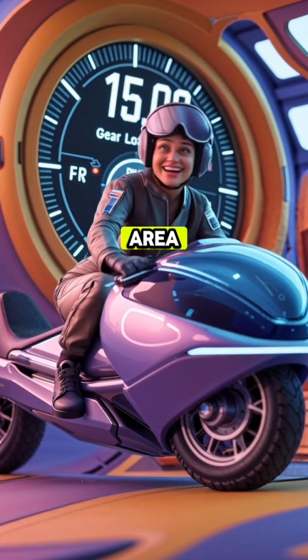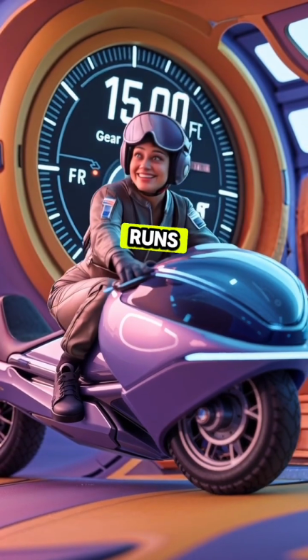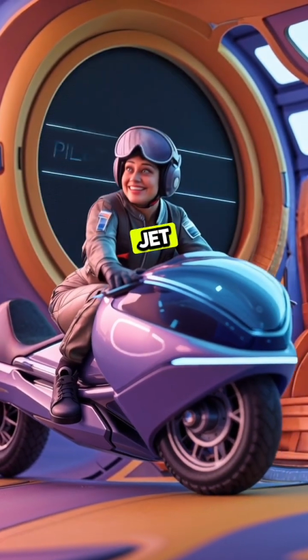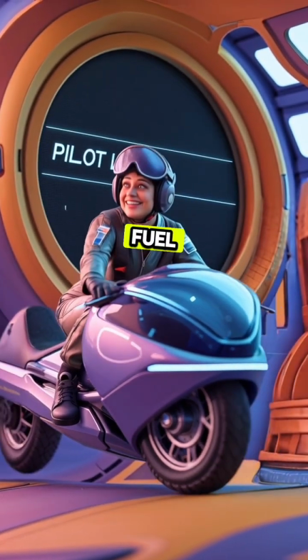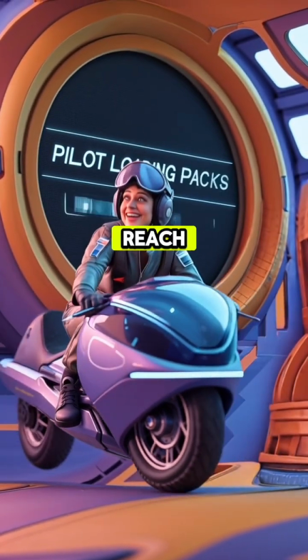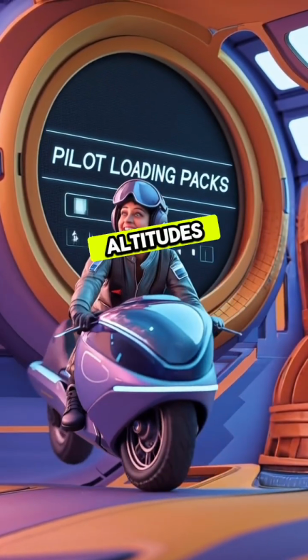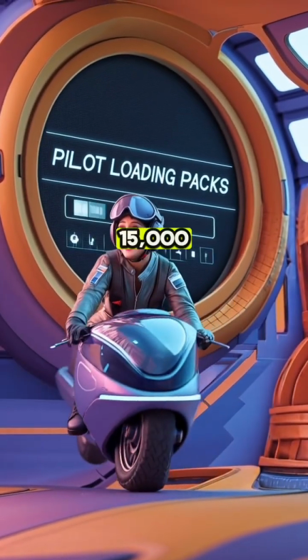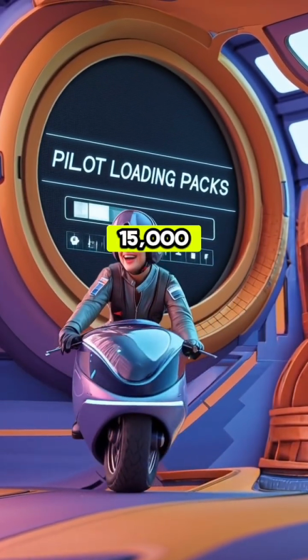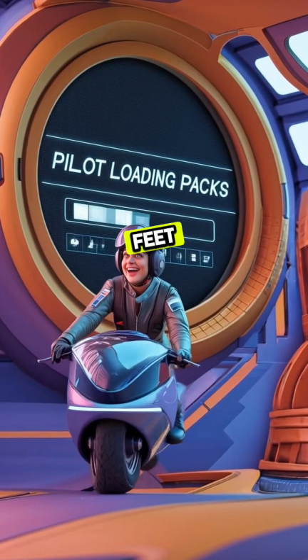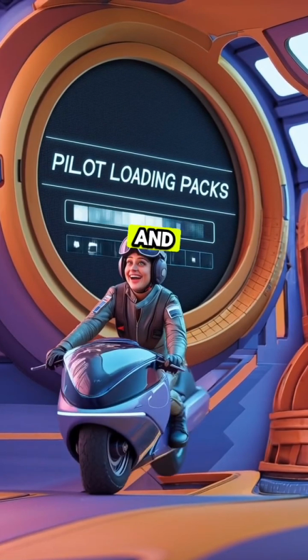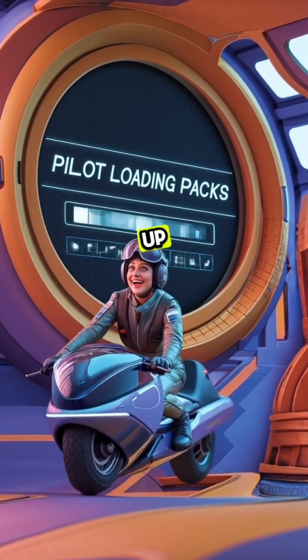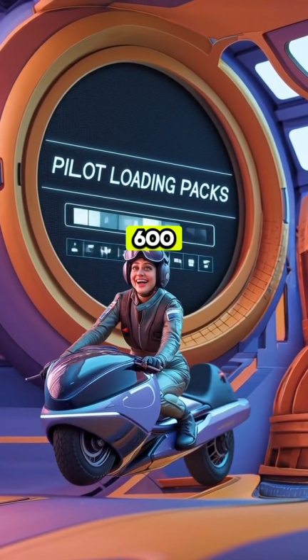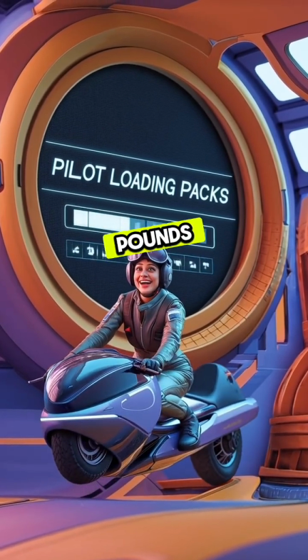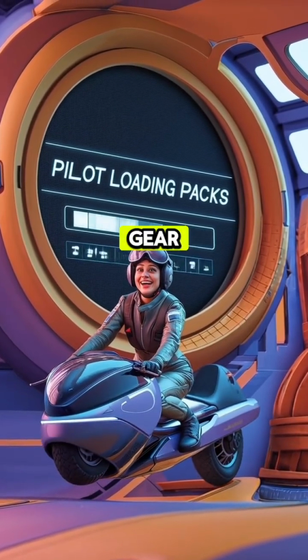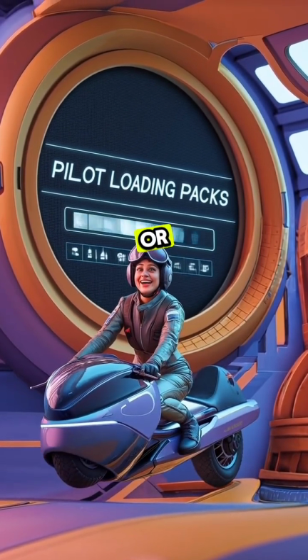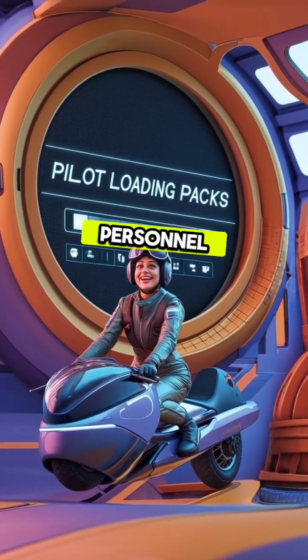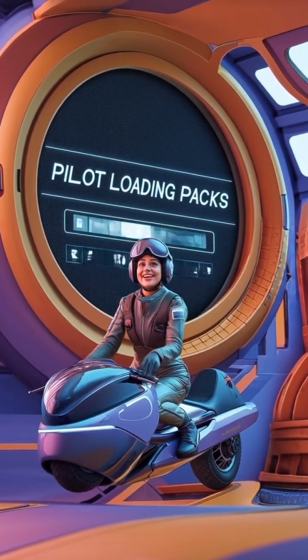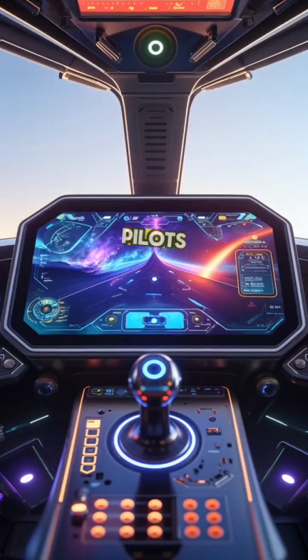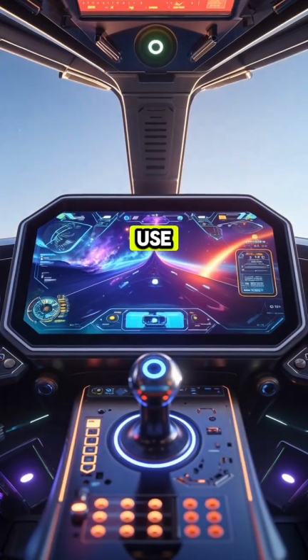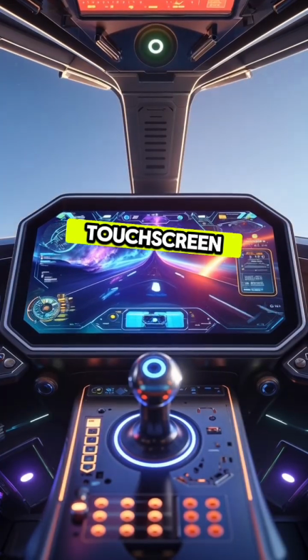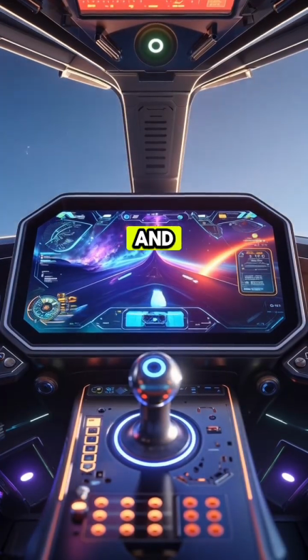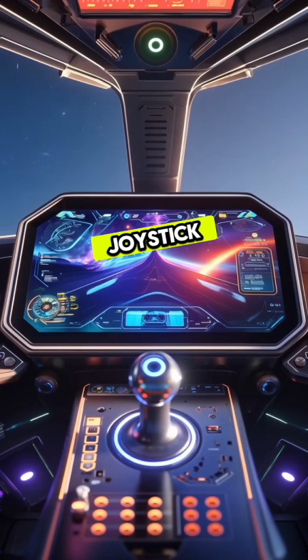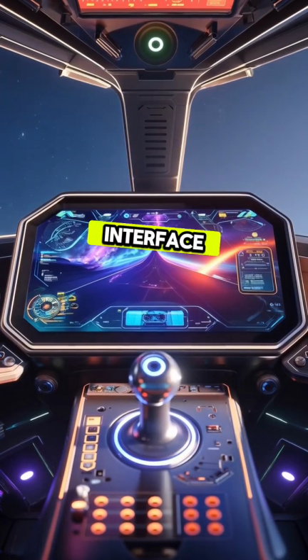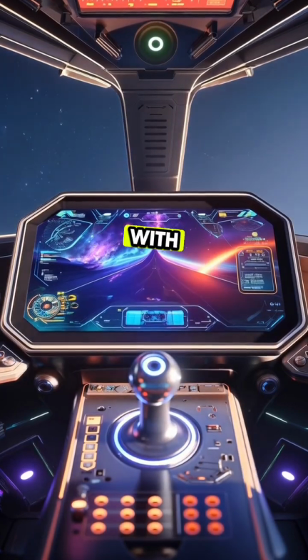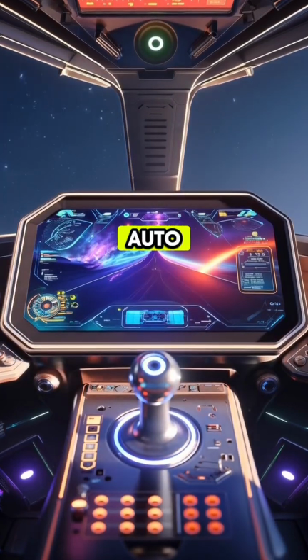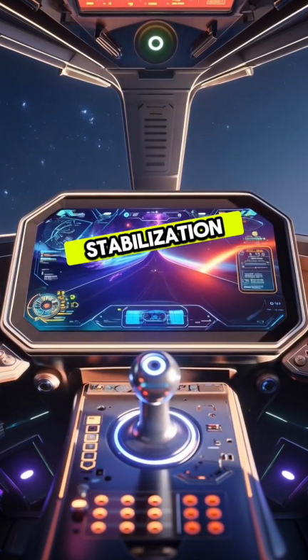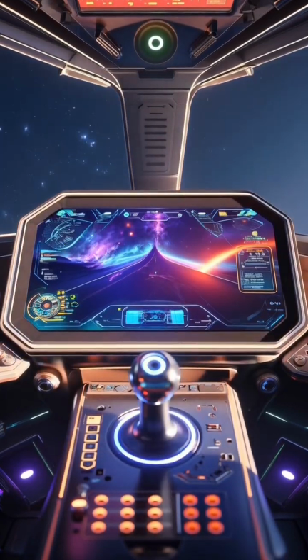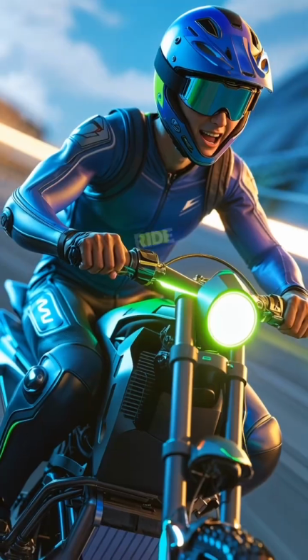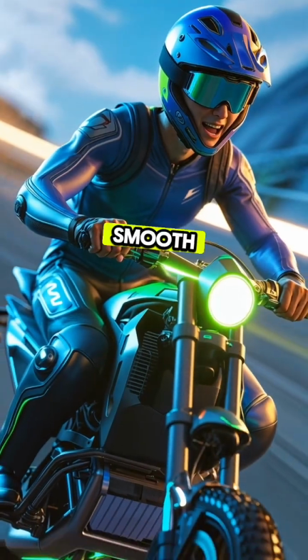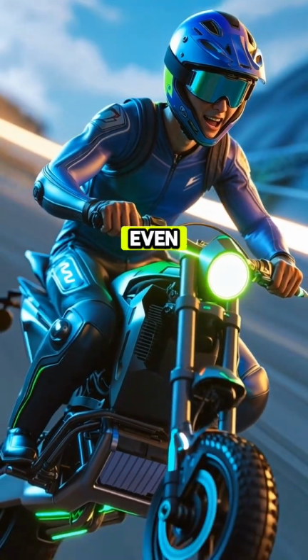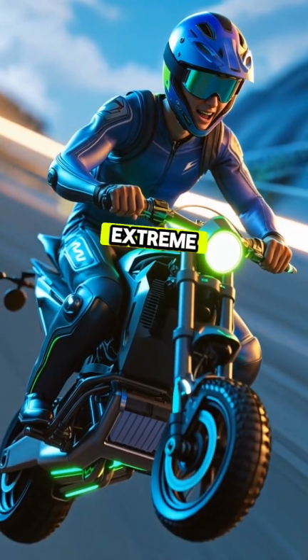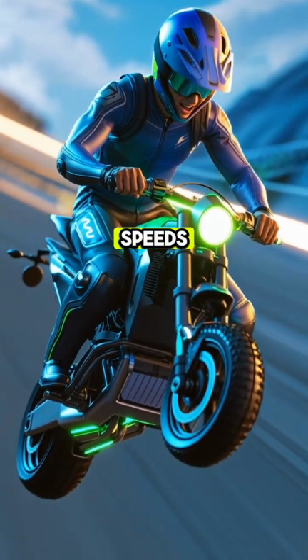It runs on jet fuel, can reach altitudes of 15,000 feet, and carries up to 600 pounds of gear or personnel. Pilots use a touchscreen and joystick interface with auto-stabilization keeping the ride smooth even at extreme speeds.